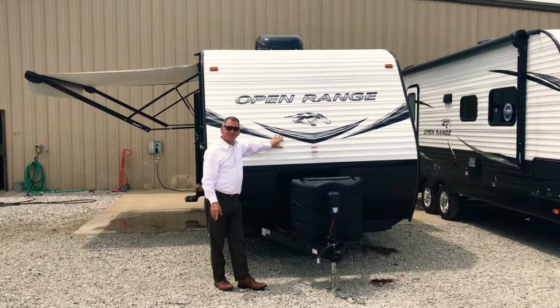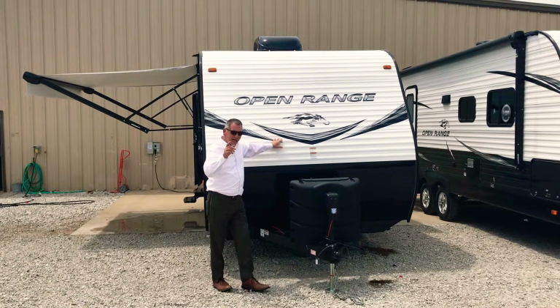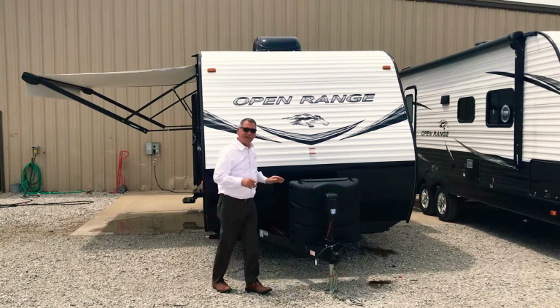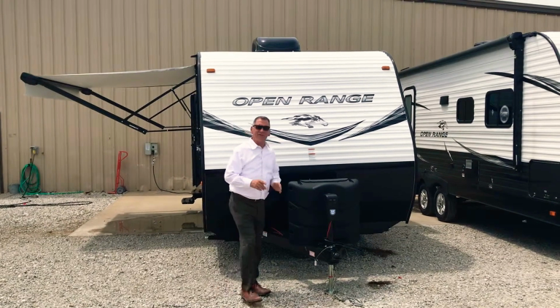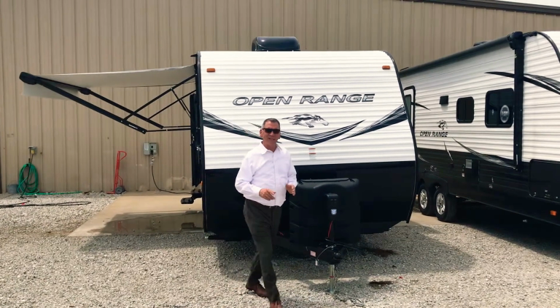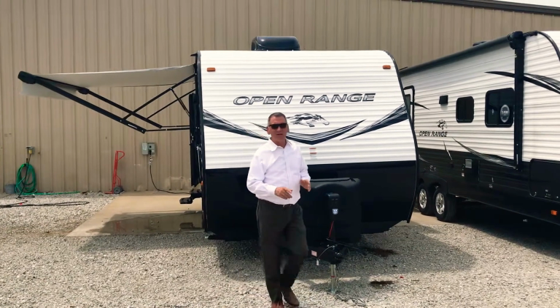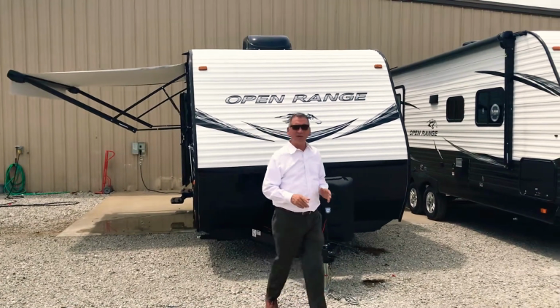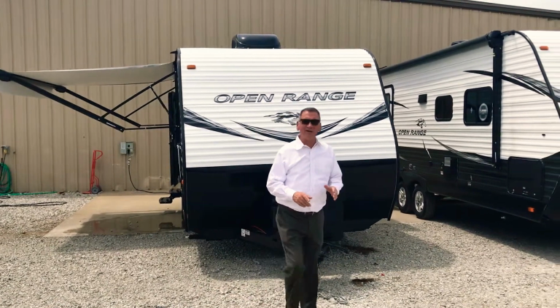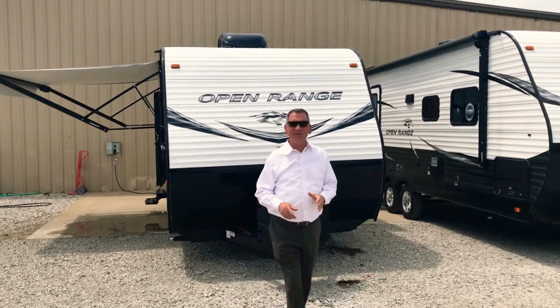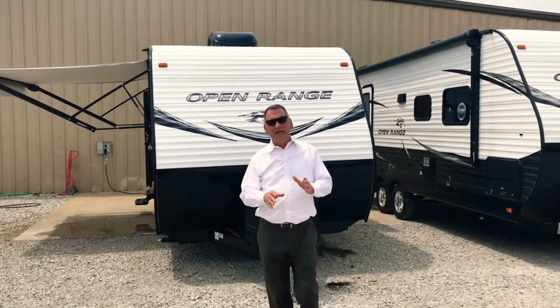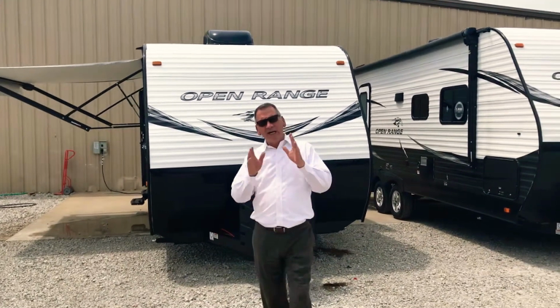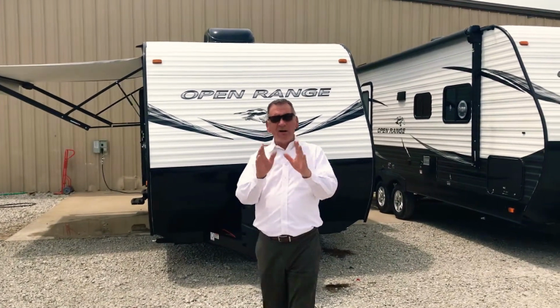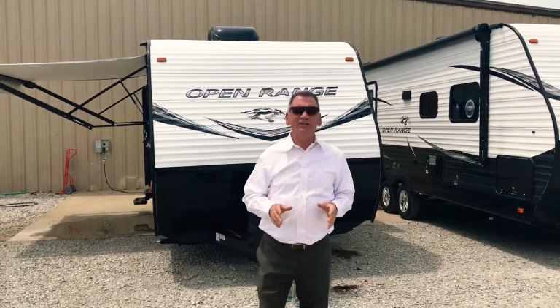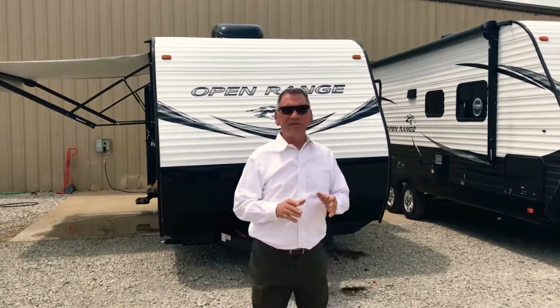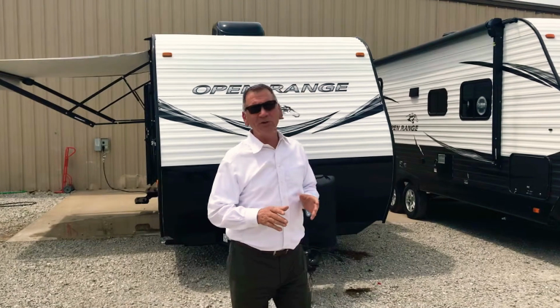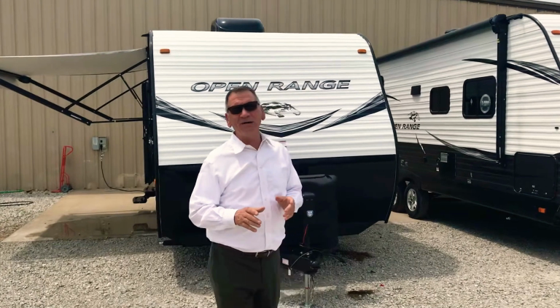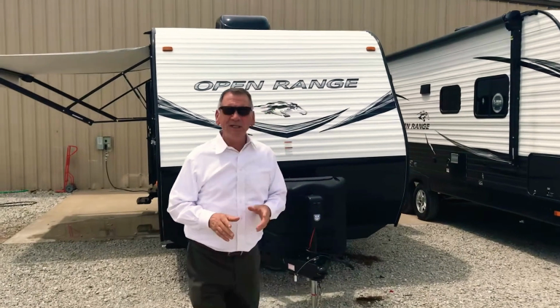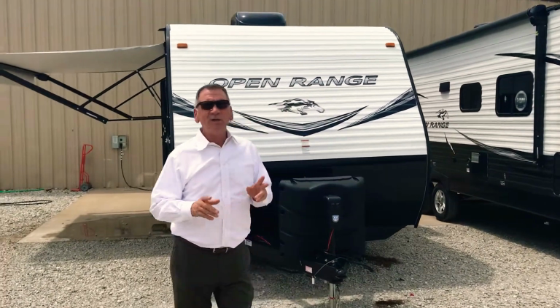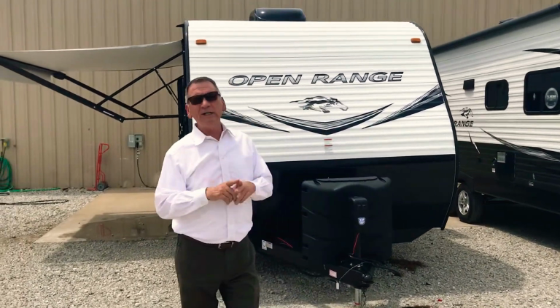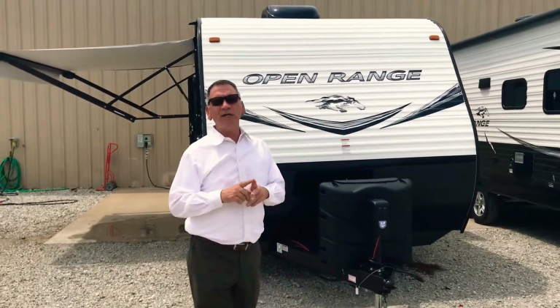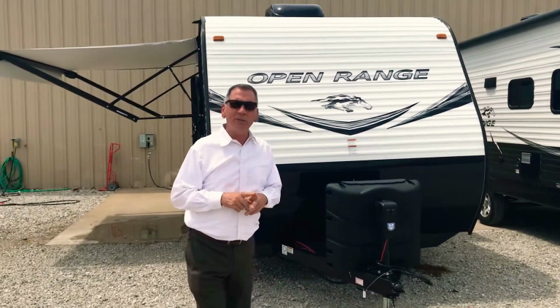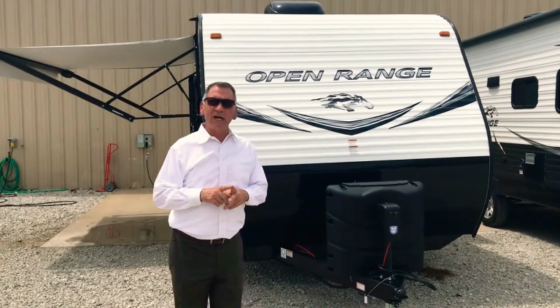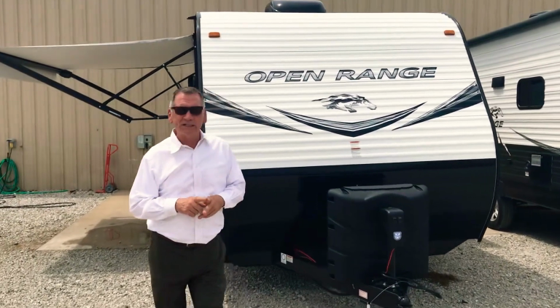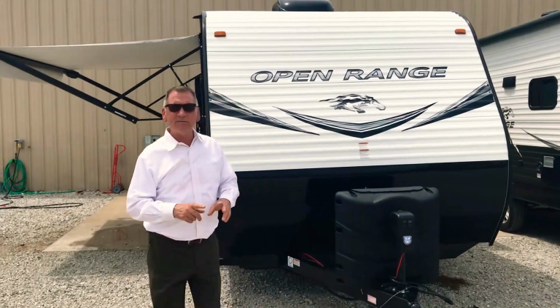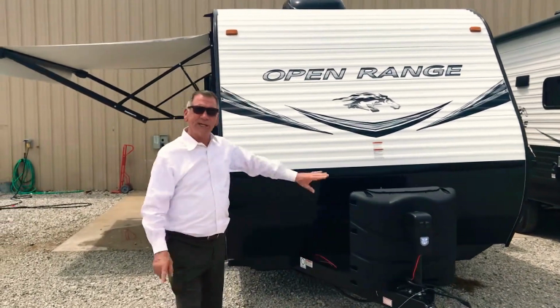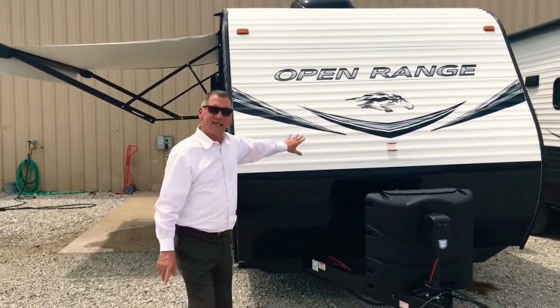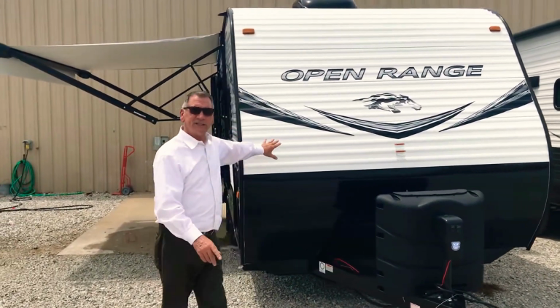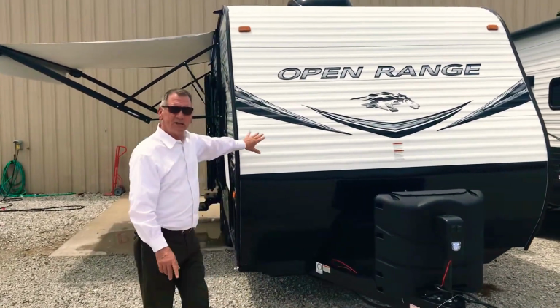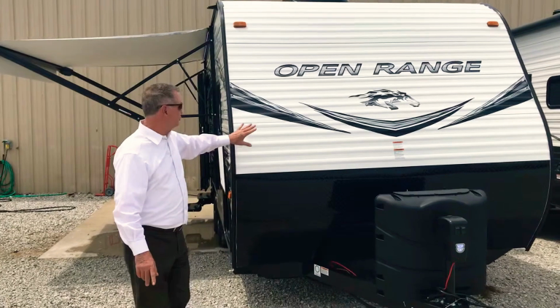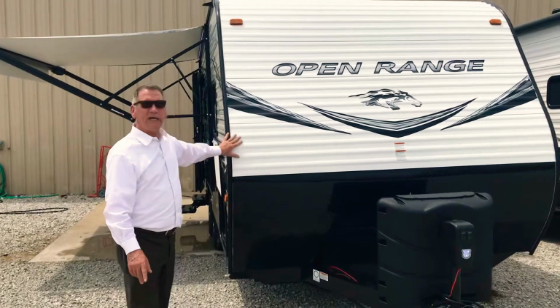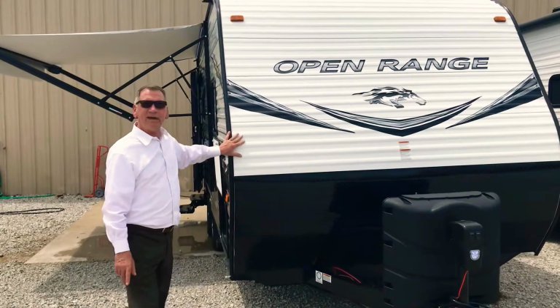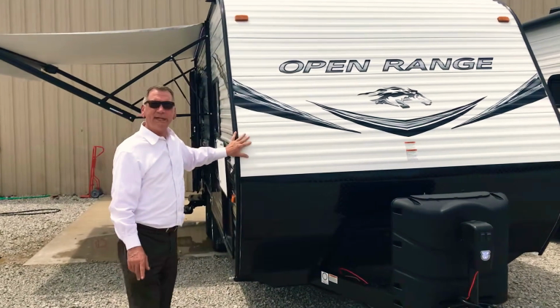Hi guys, good afternoon. Daryl Ohler for Wilder RV. Allow me to show off a new arrival — the 2020 Open Range, one of our best sellers this year, a 20 FBS.